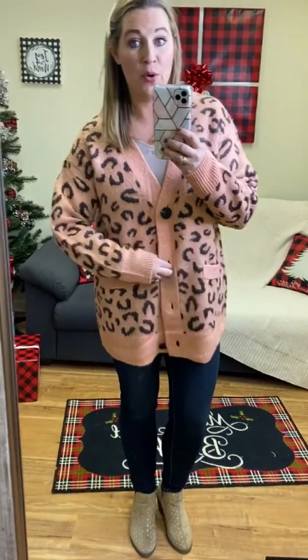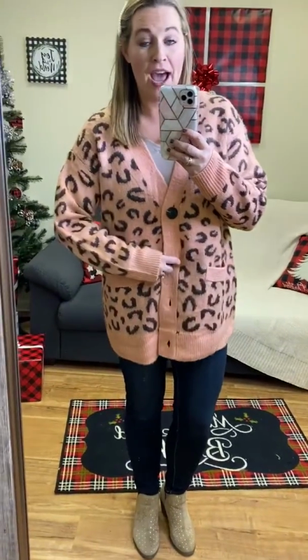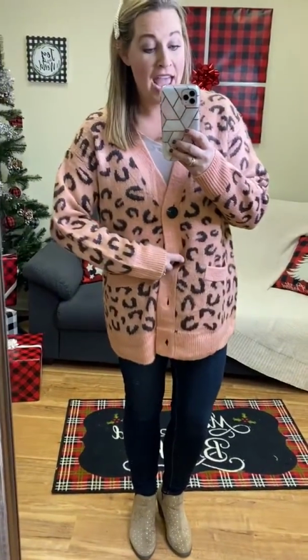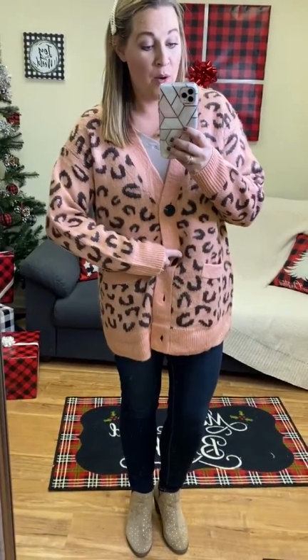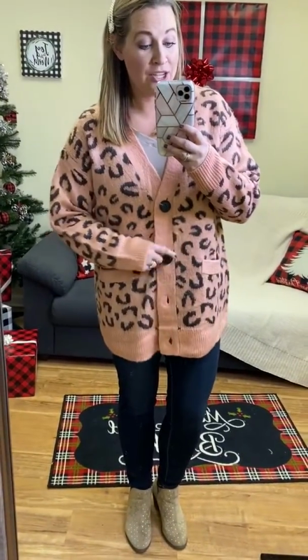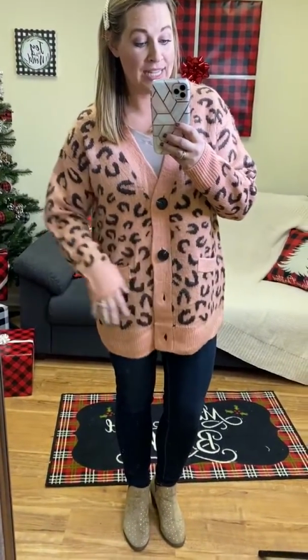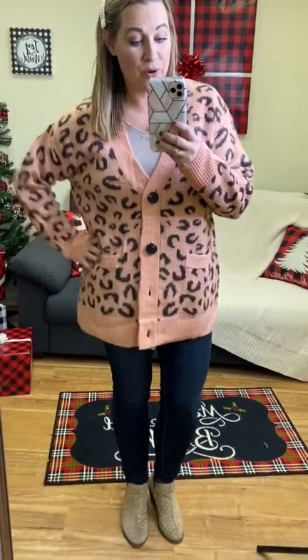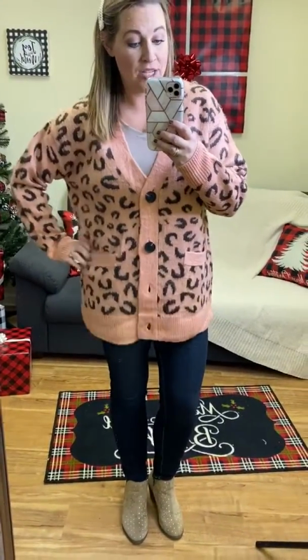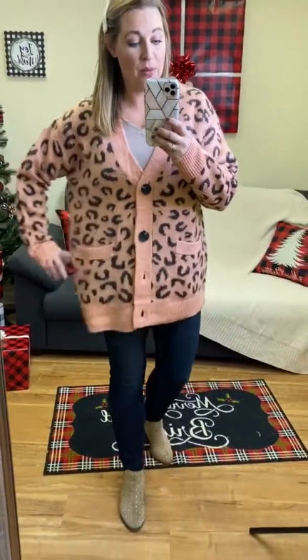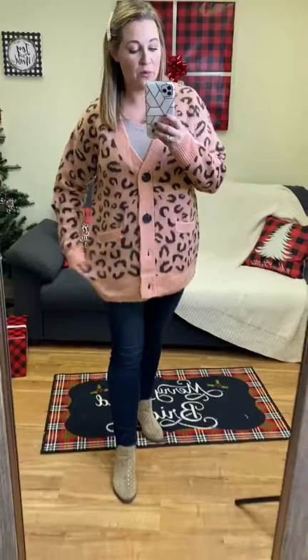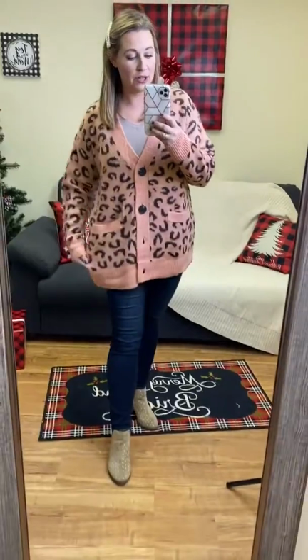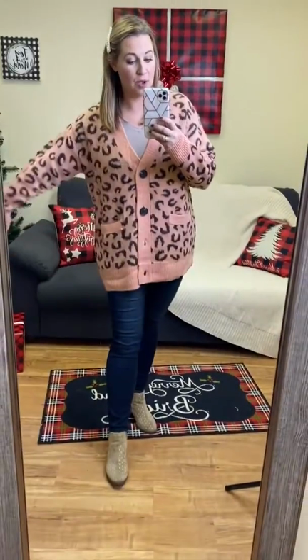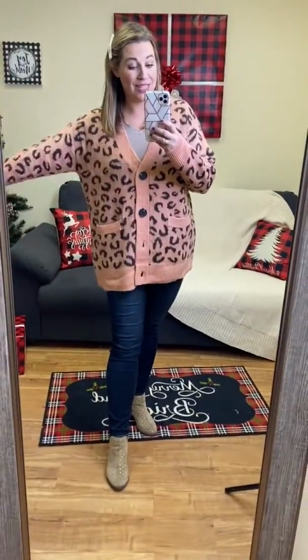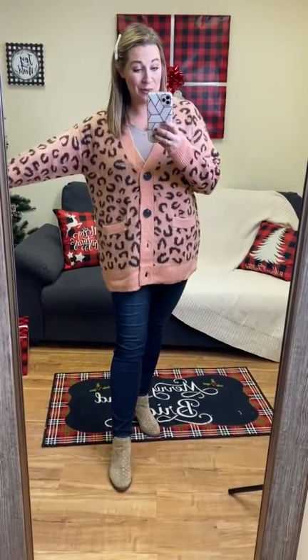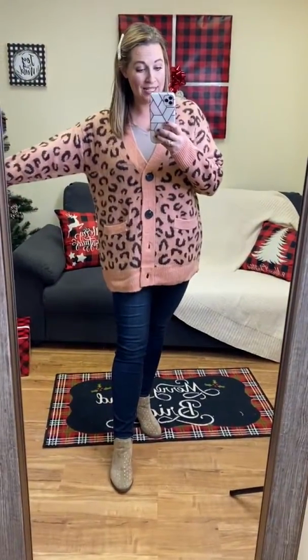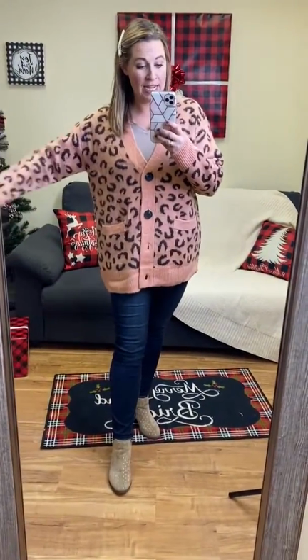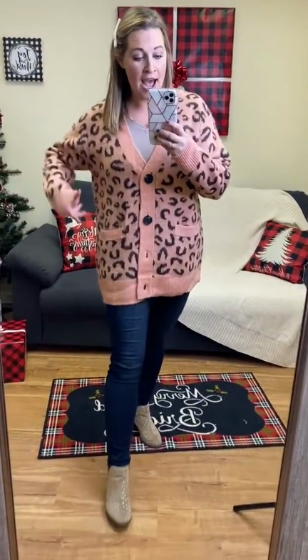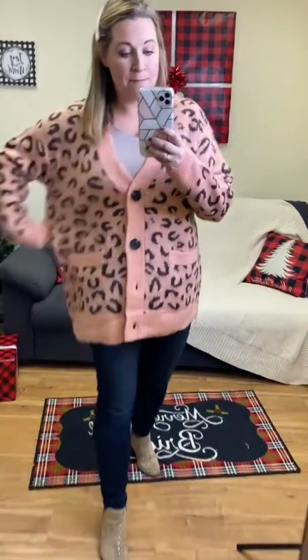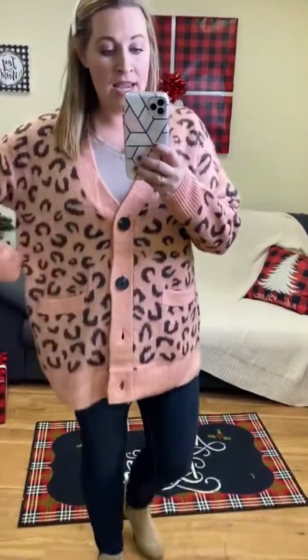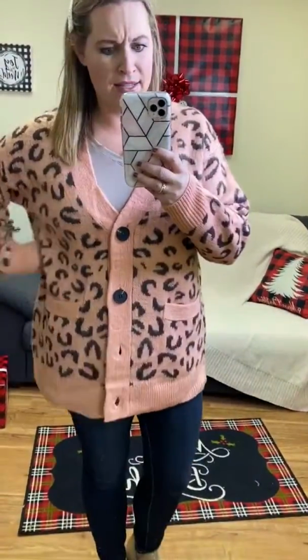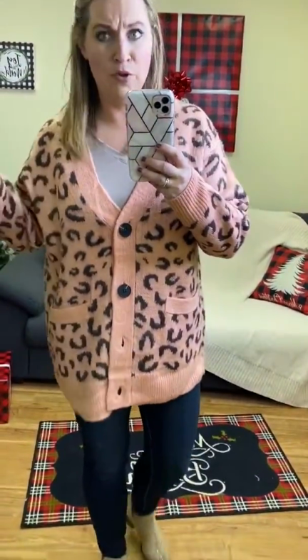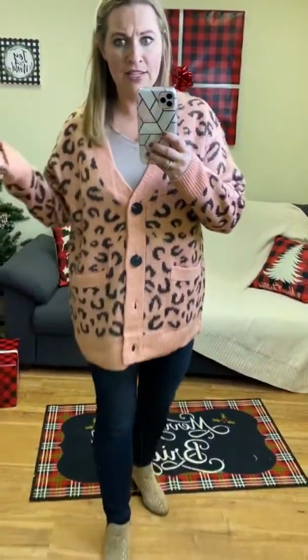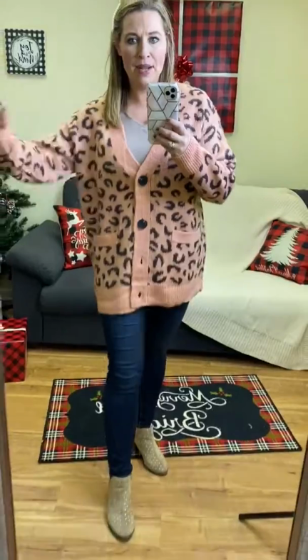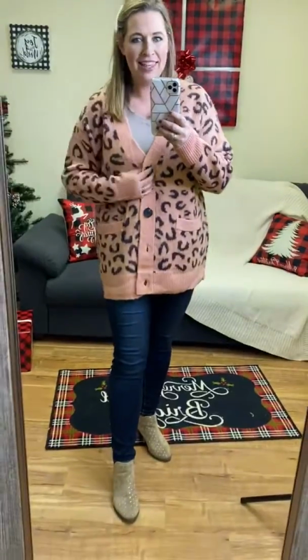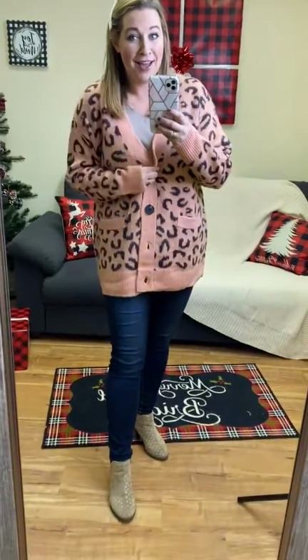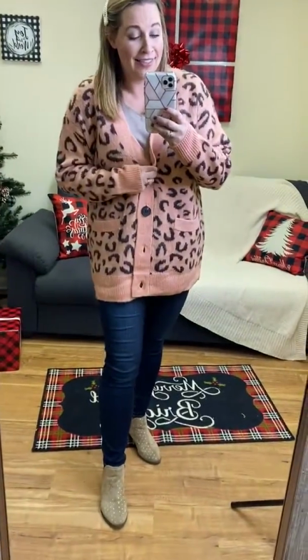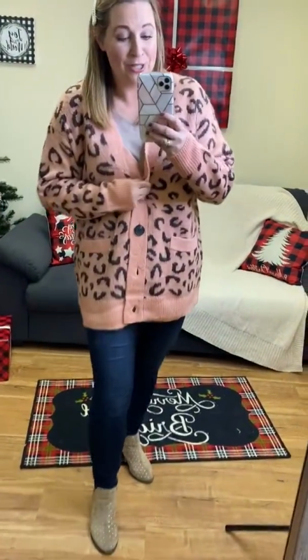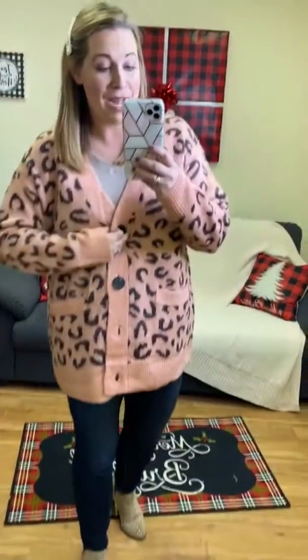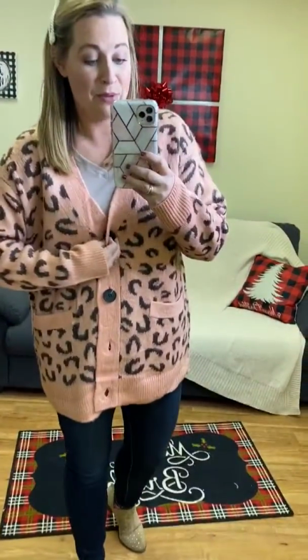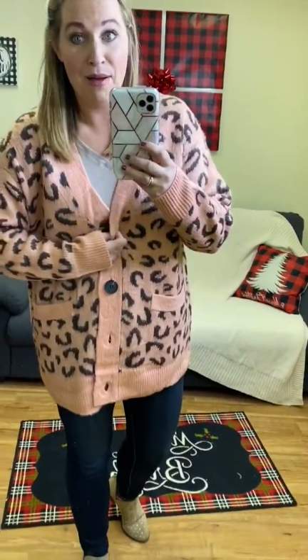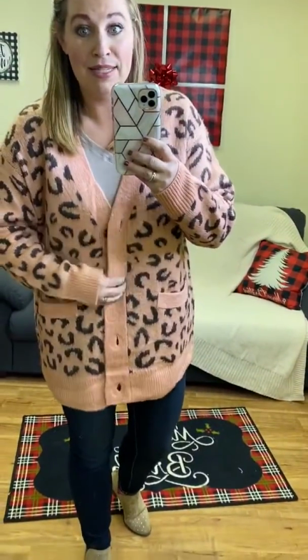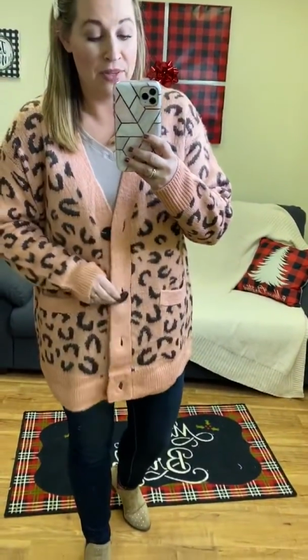So we have 1X, 2X, and 3X, although I will say it runs a little bit small. So this is the 1X on me. It has a lot of room, obviously, but I think honestly I like it so much I would probably still go with it.